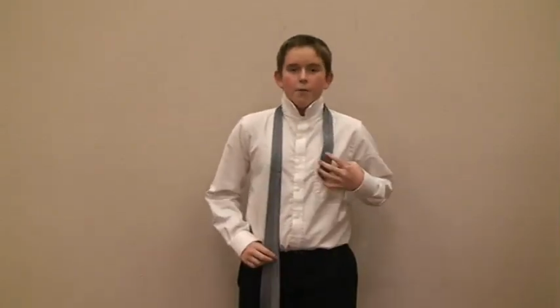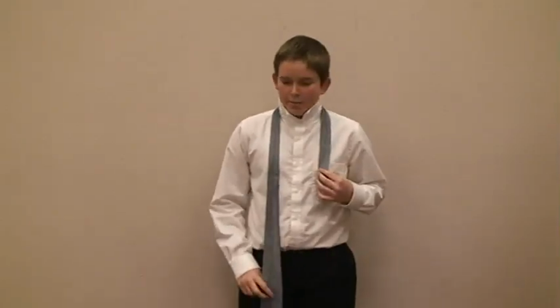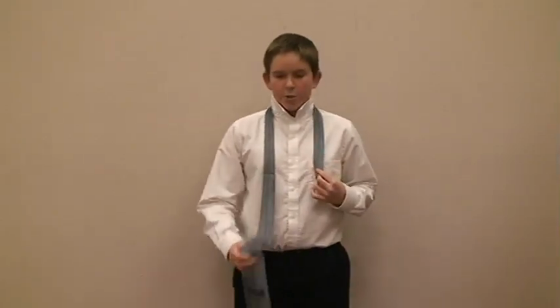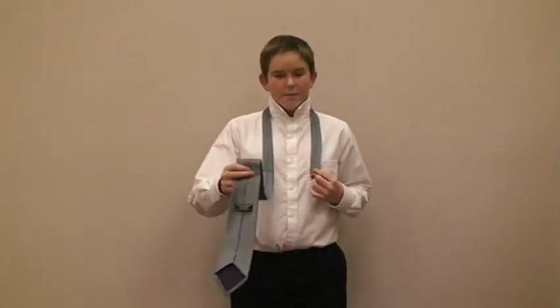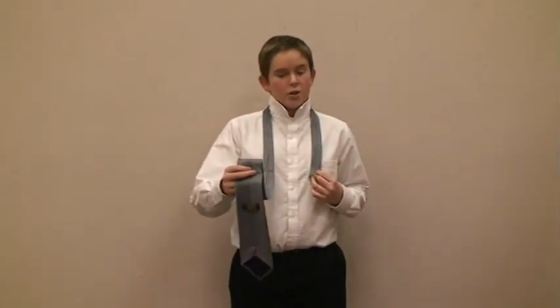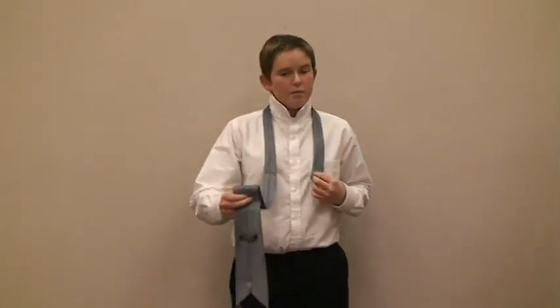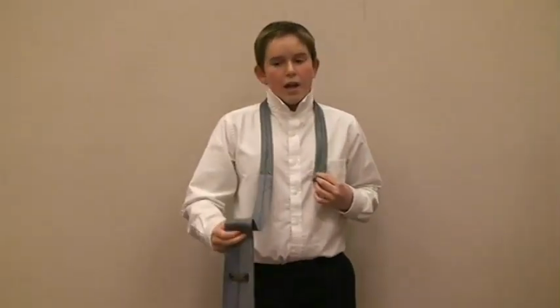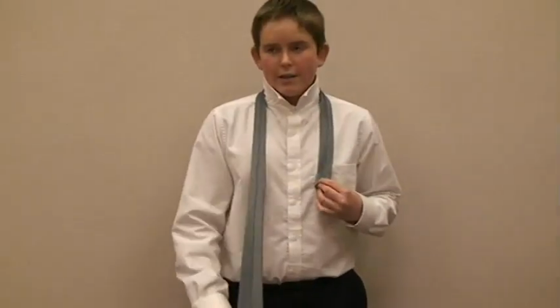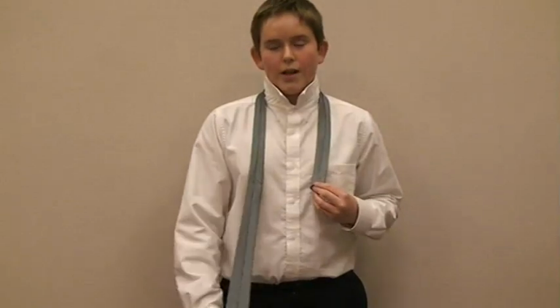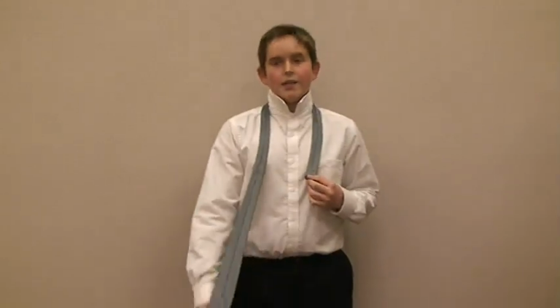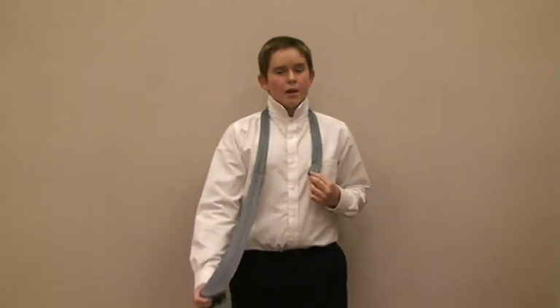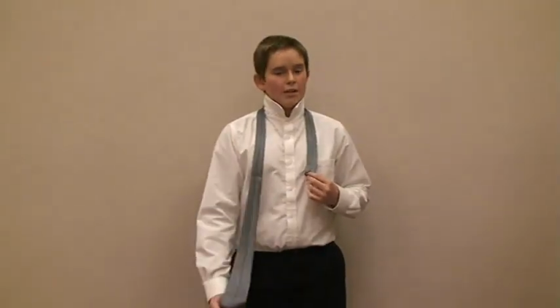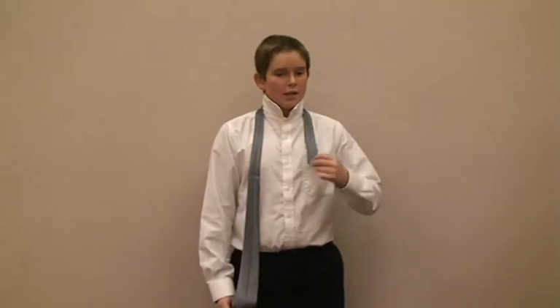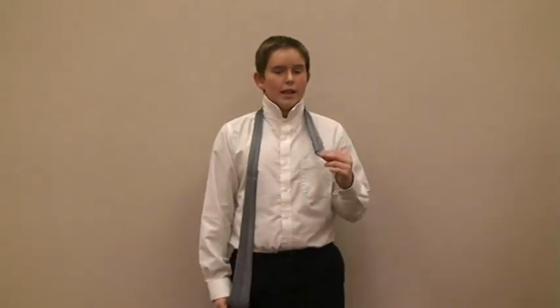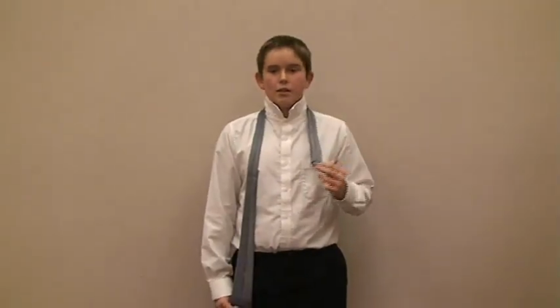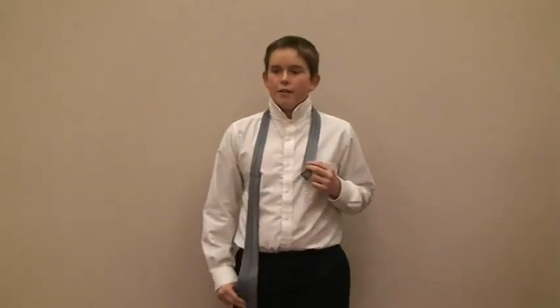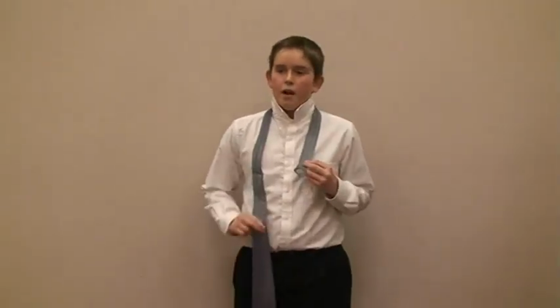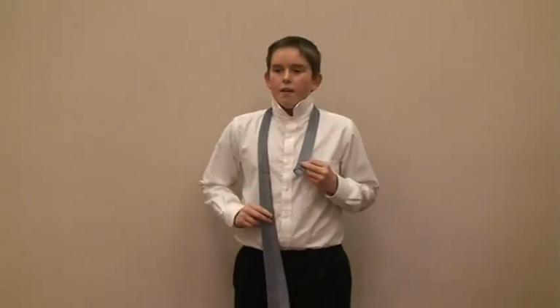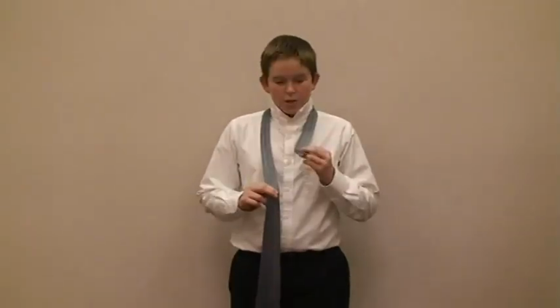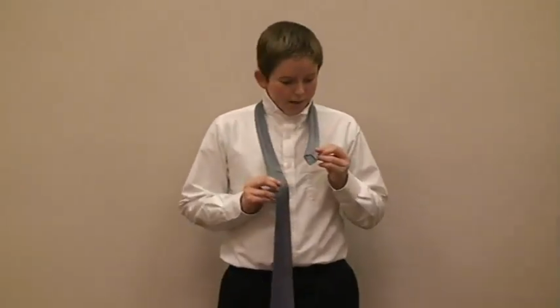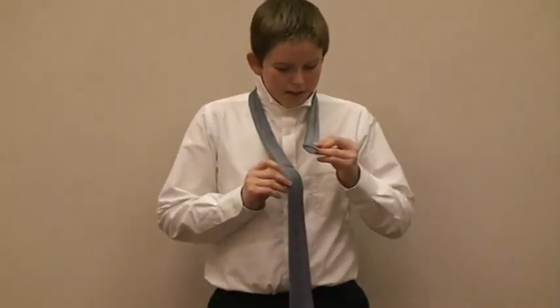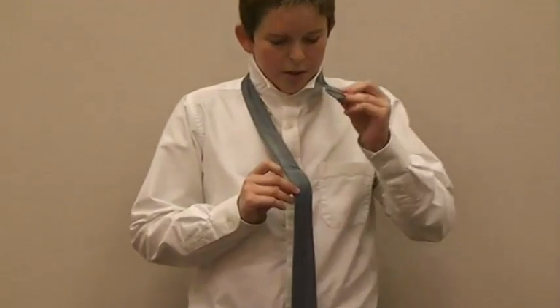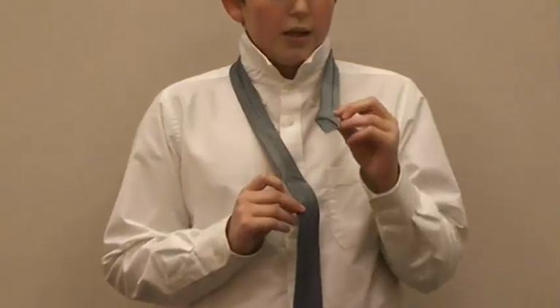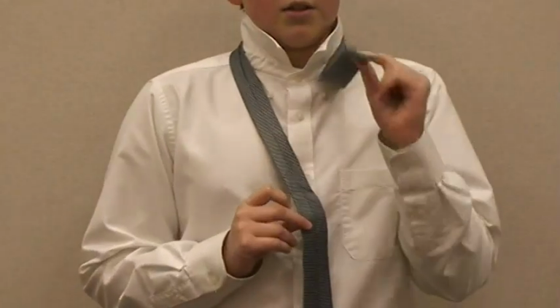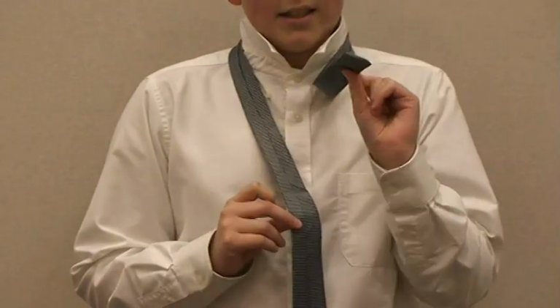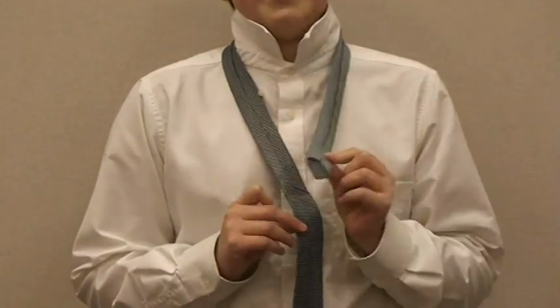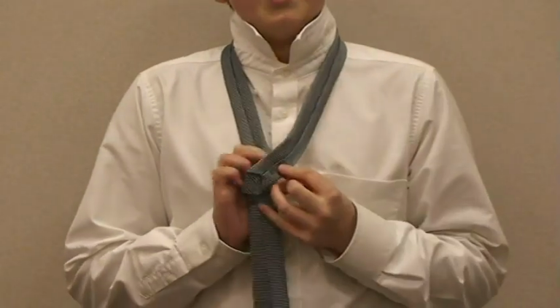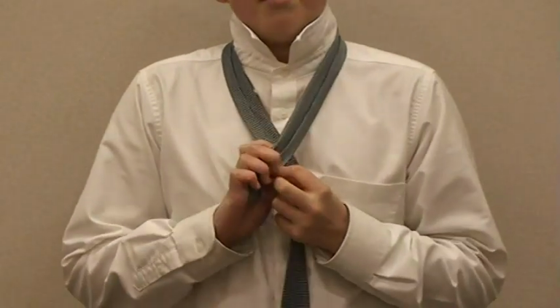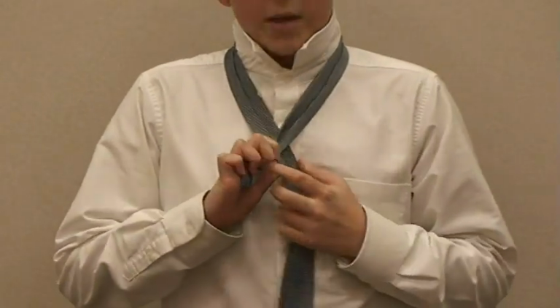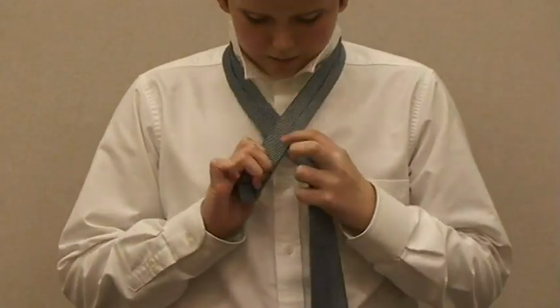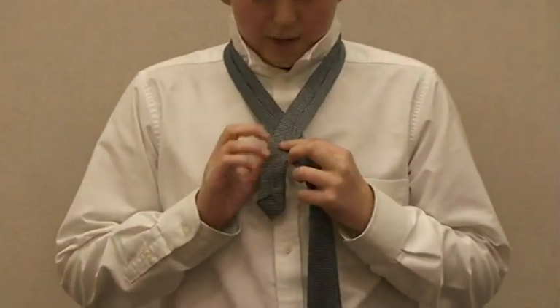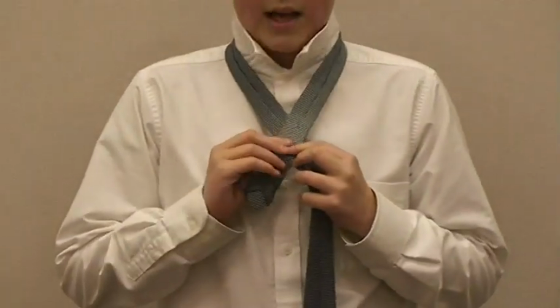First, you make sure your seam is showing and your wide side is on the right and your skinny side is on the left. The first step is you take your skinny side and wrap it over the wide side.